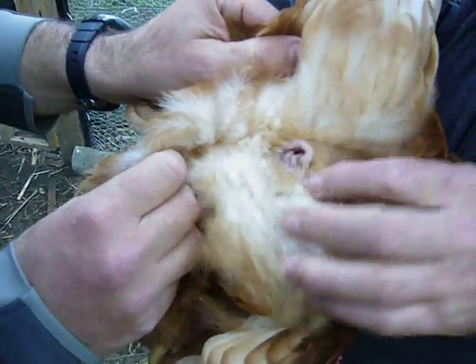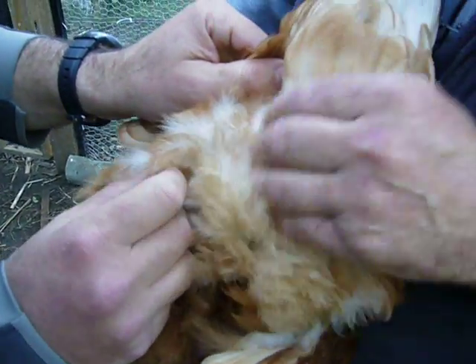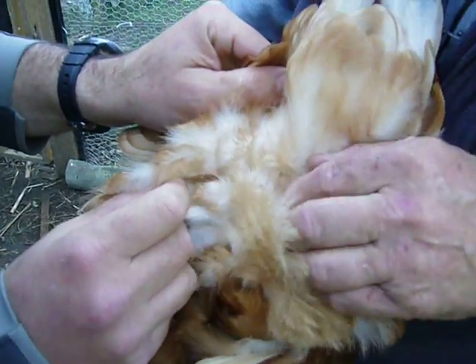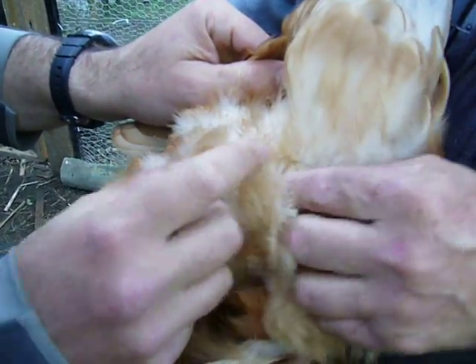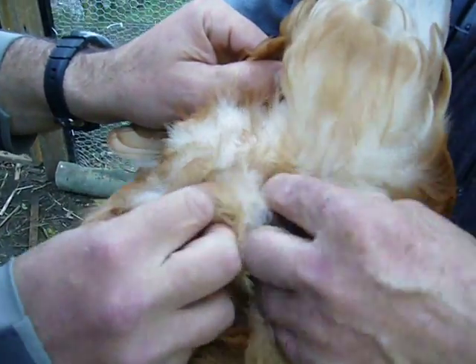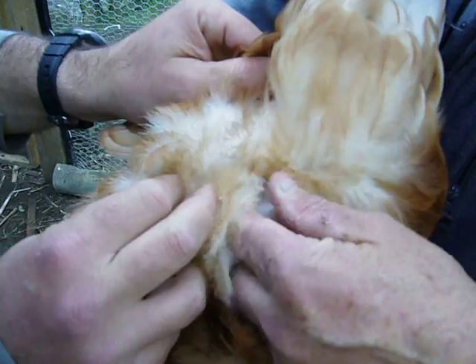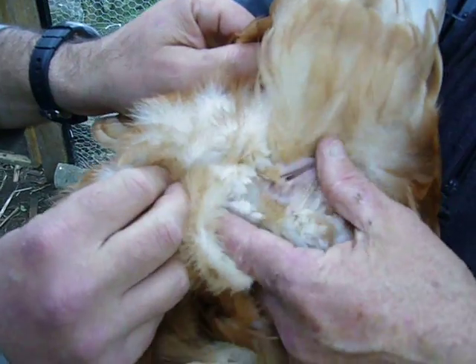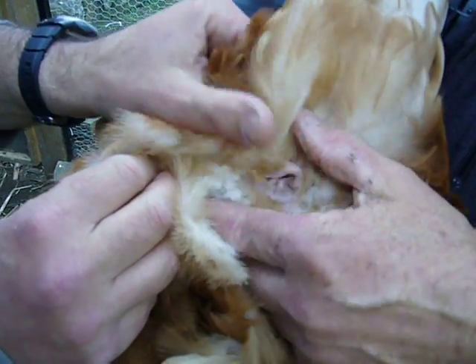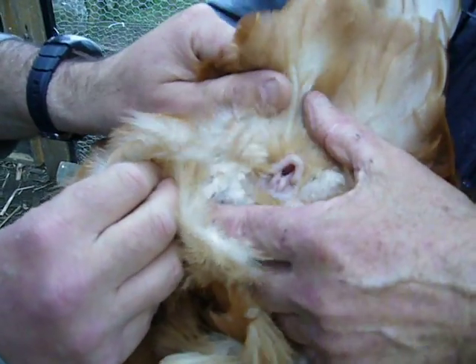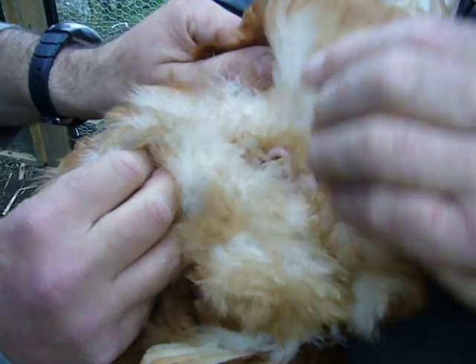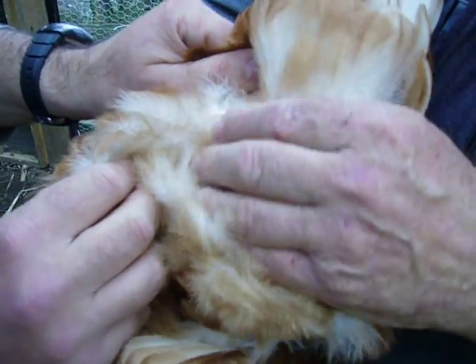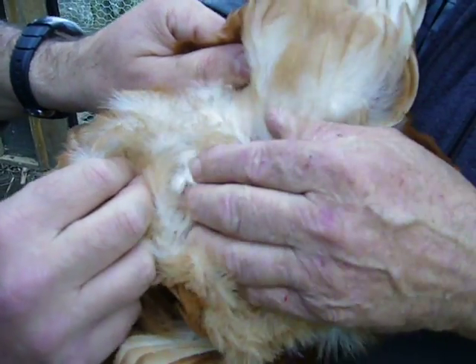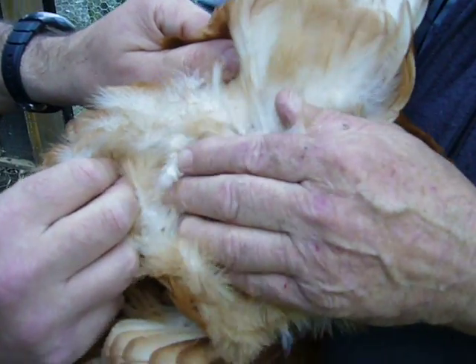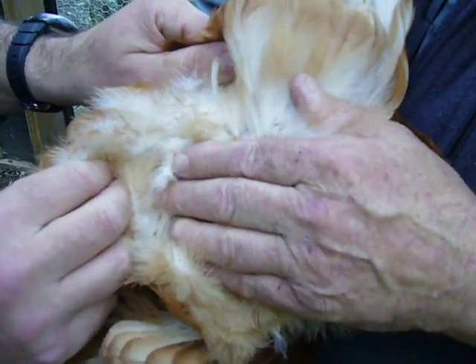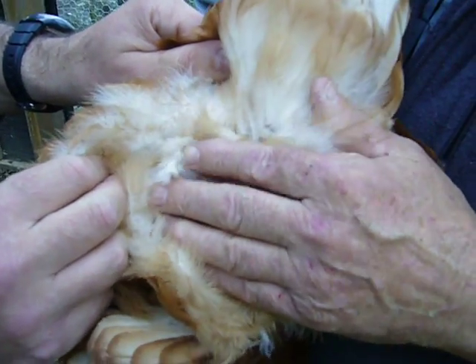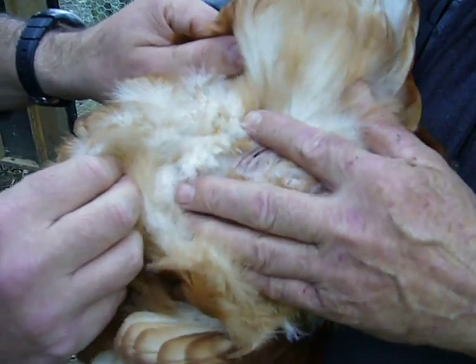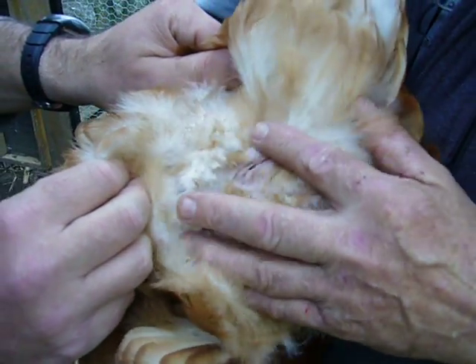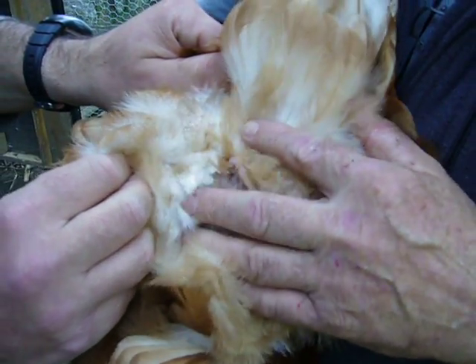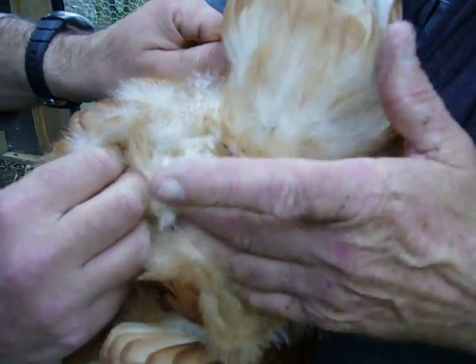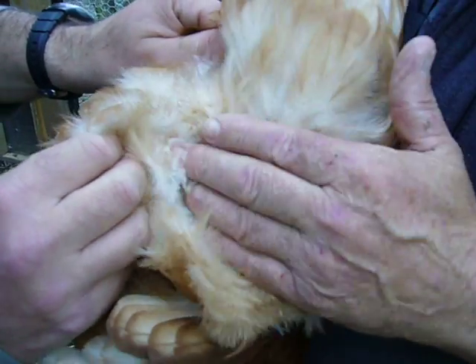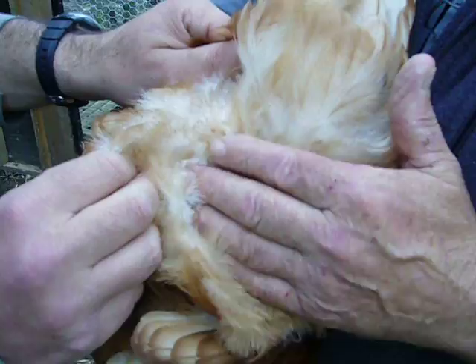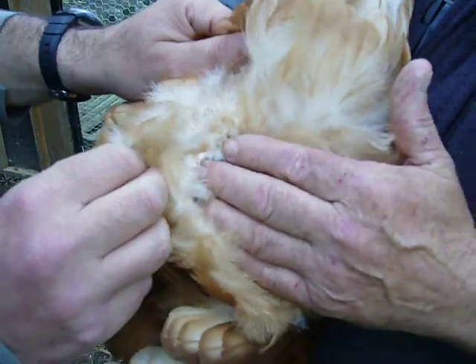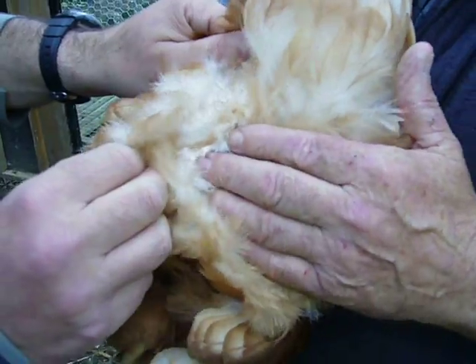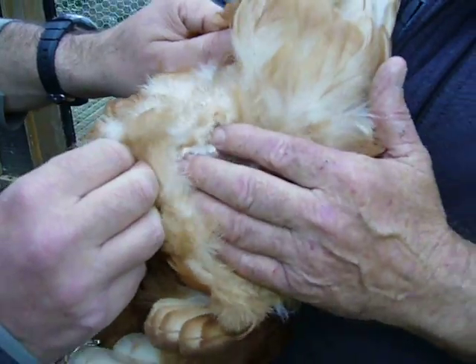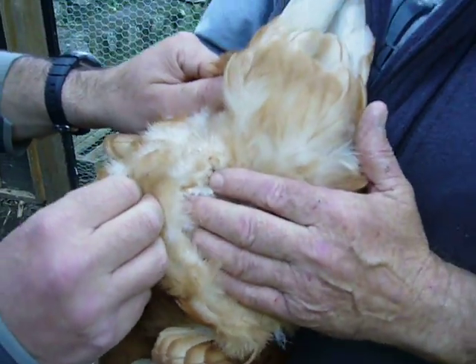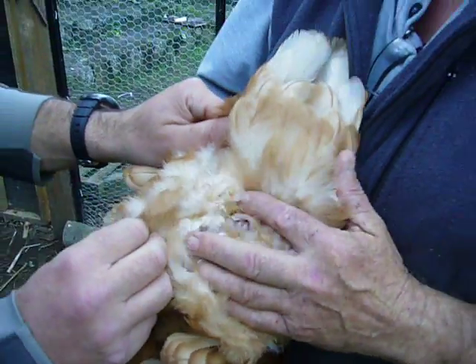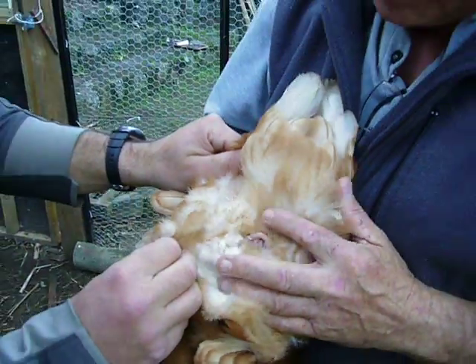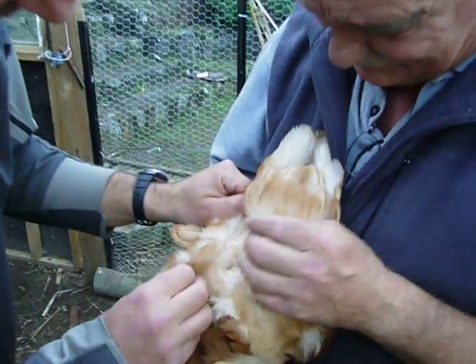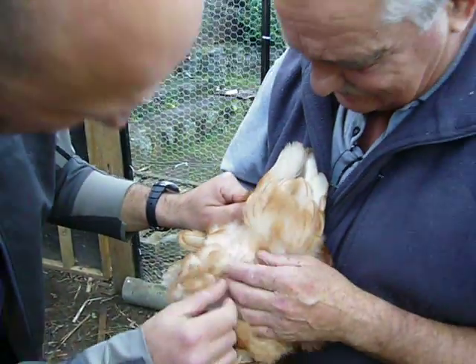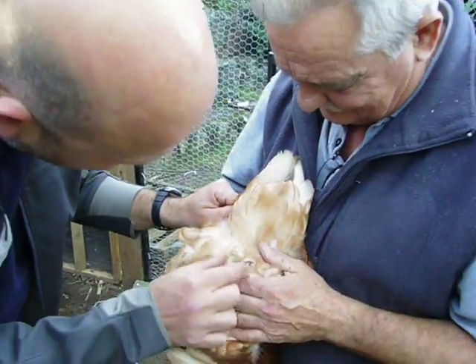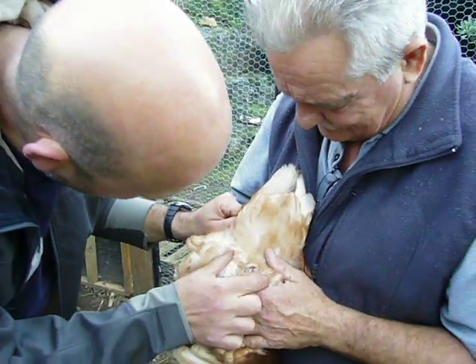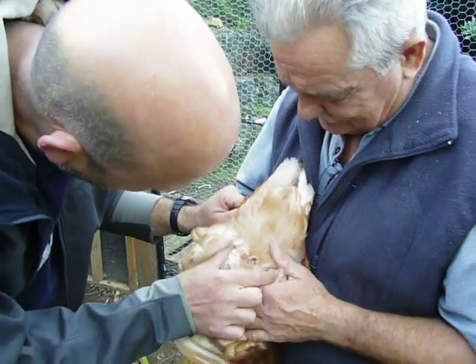Is that also the aperture for the other bits? Yes, everything's there mate. Right, so one whole wonder. Lovely. So the egg's got to fit out of there.